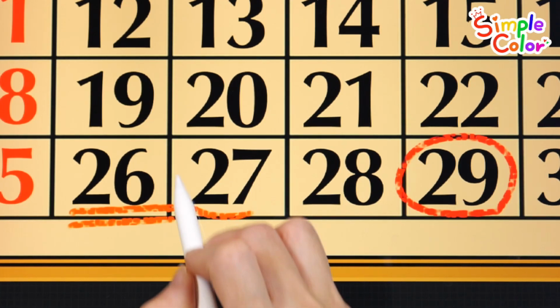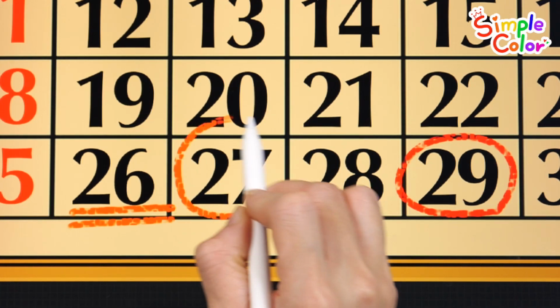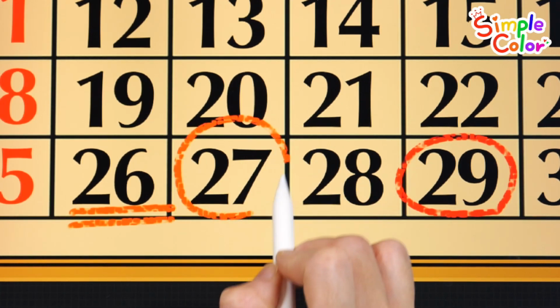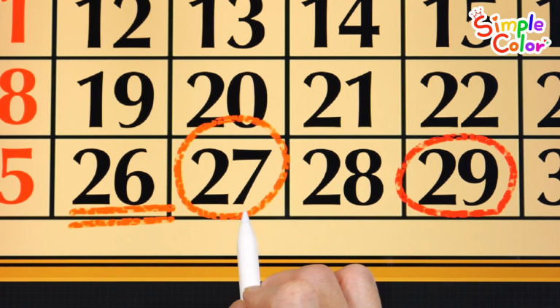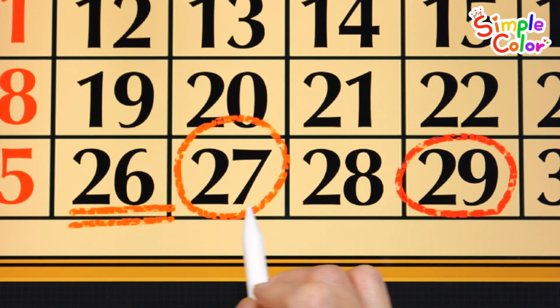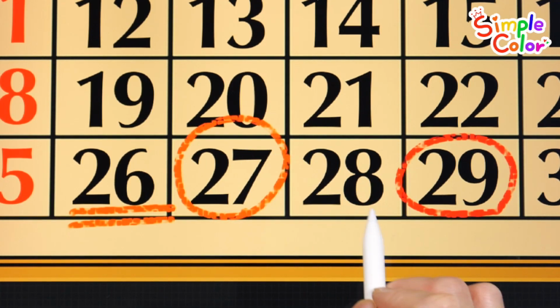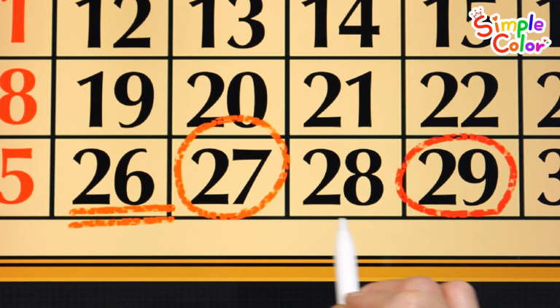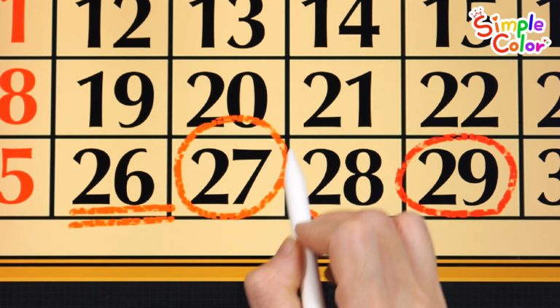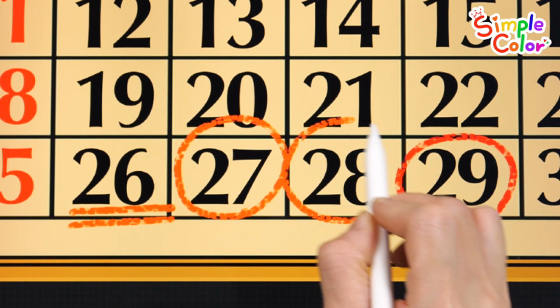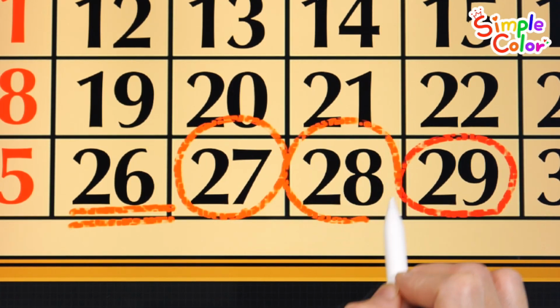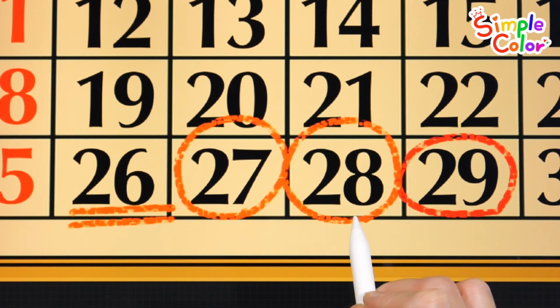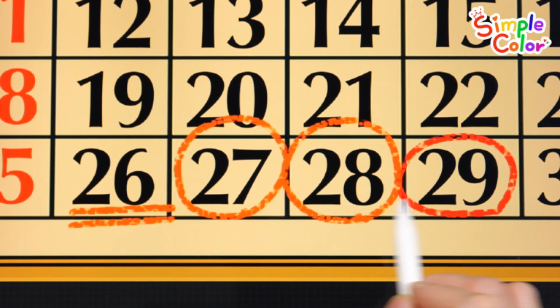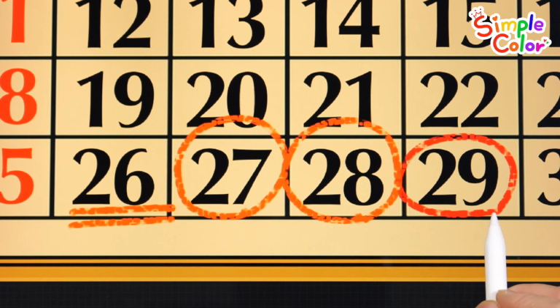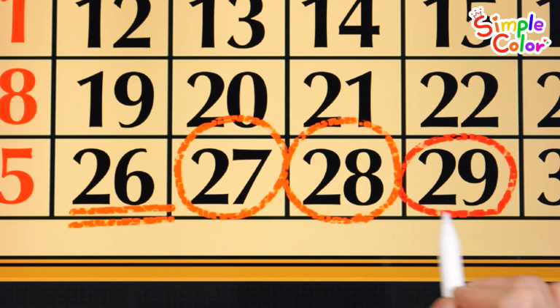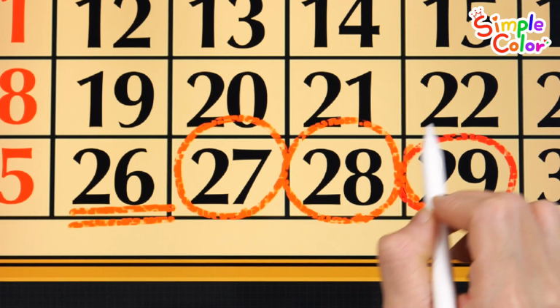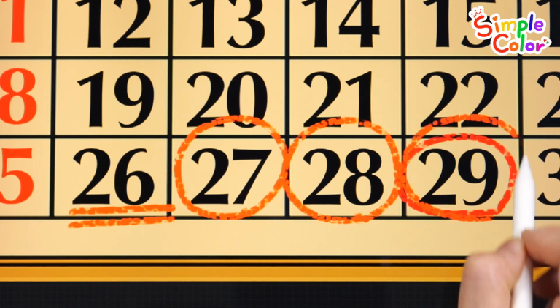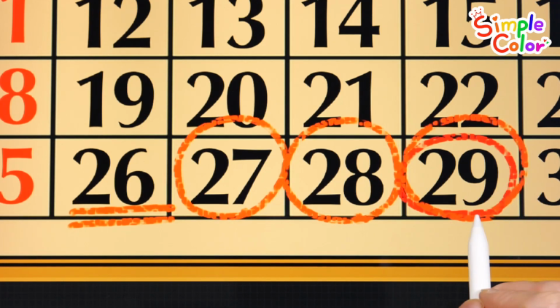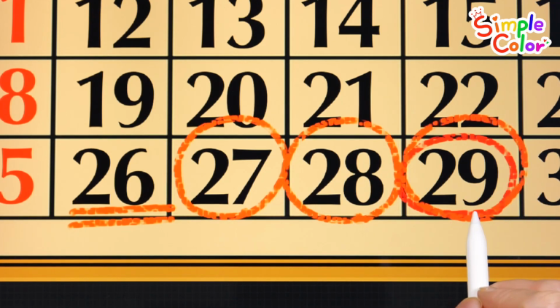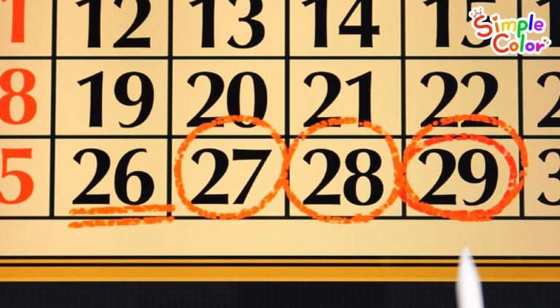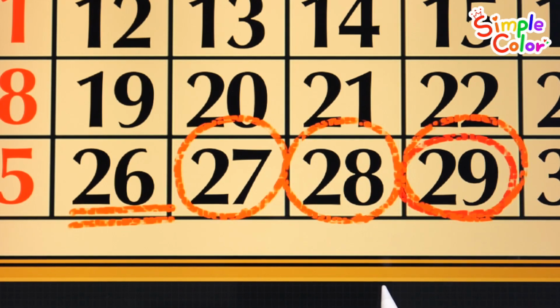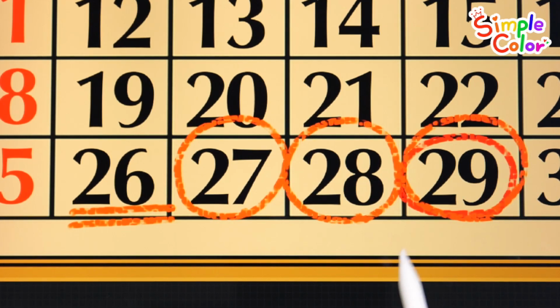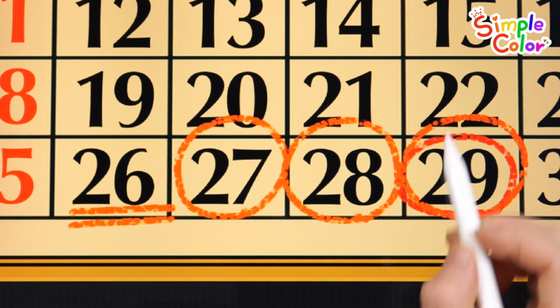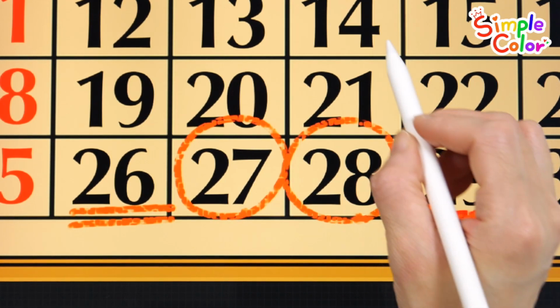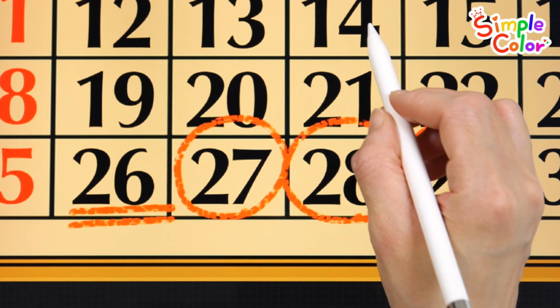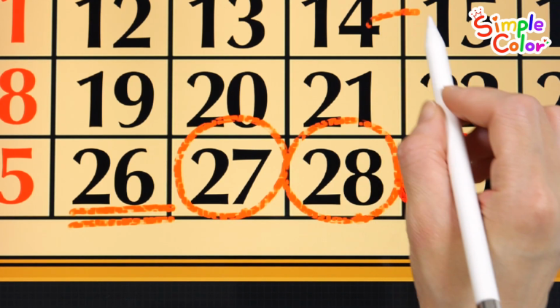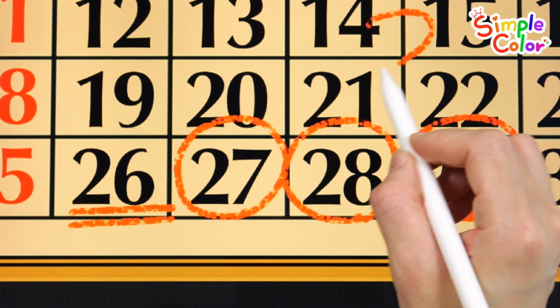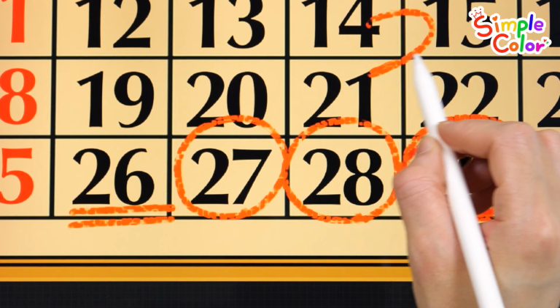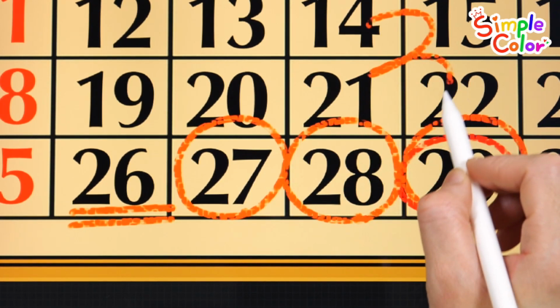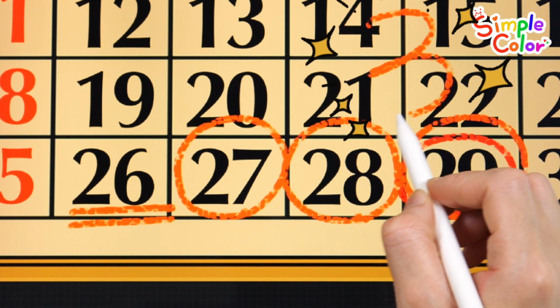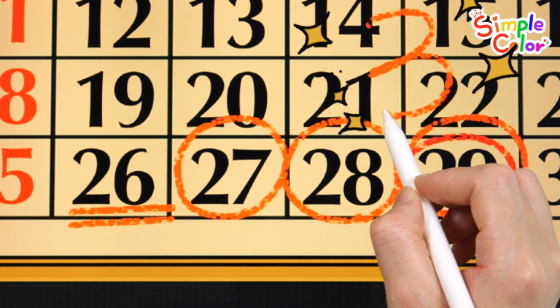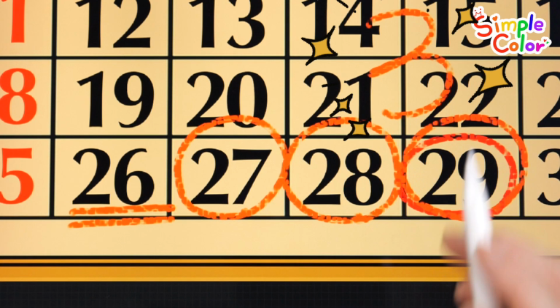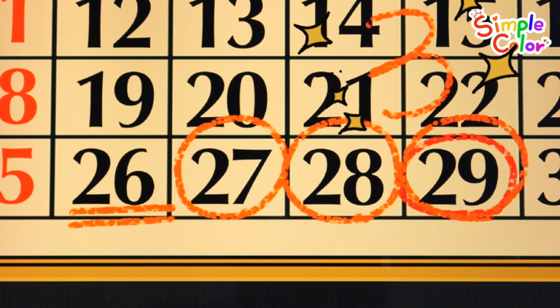1 day, 2 days, 3 days. There are 3 more days until the bear's birthday.